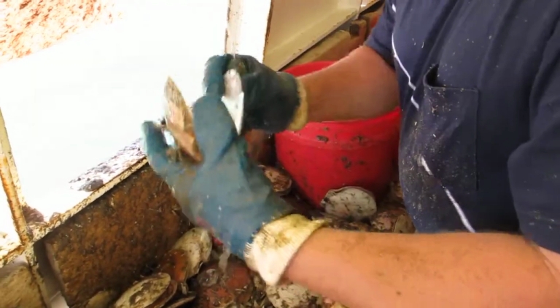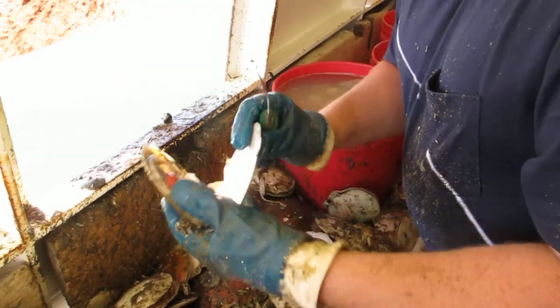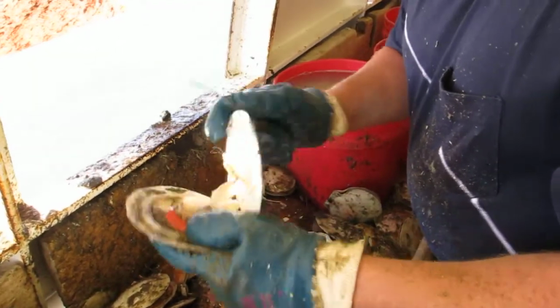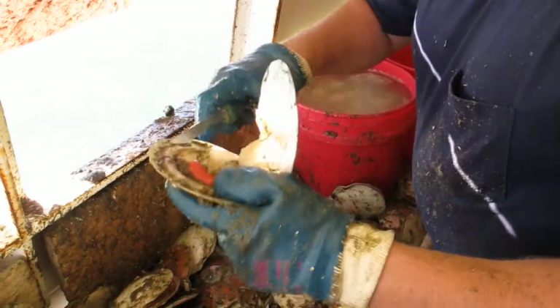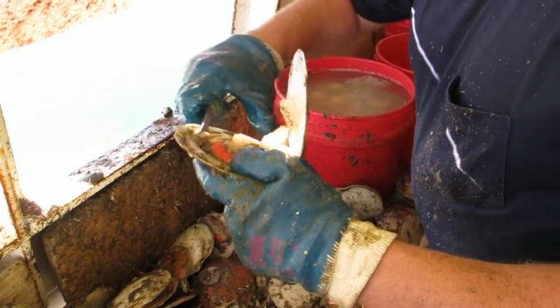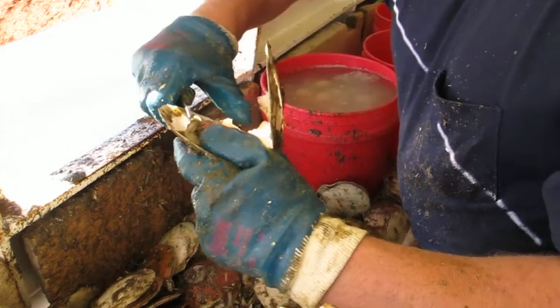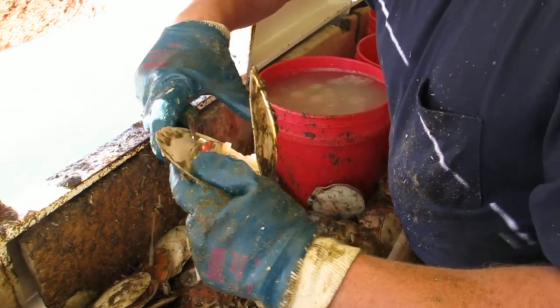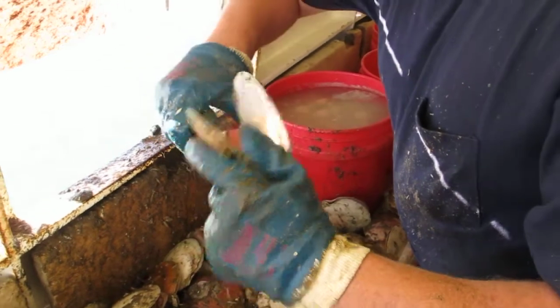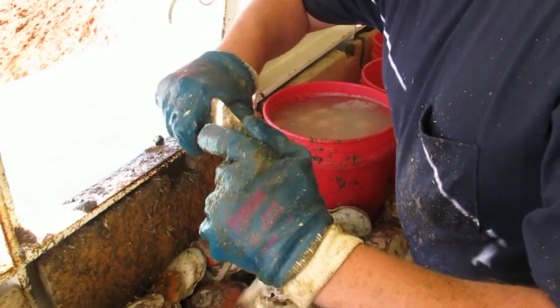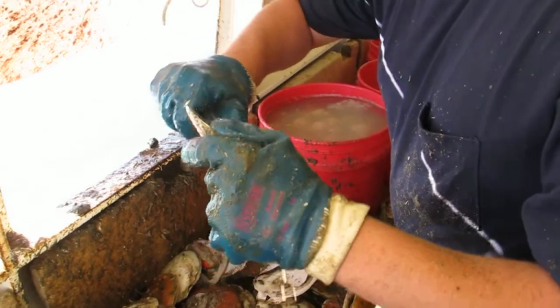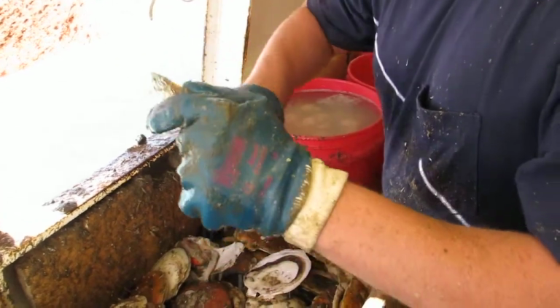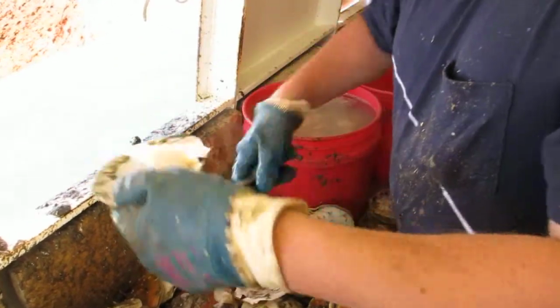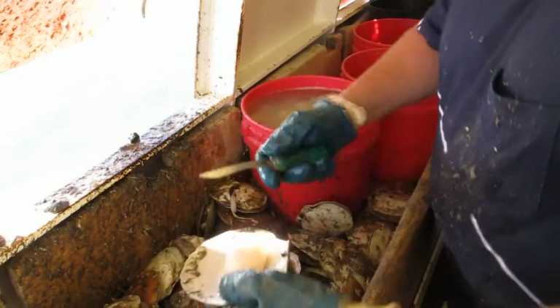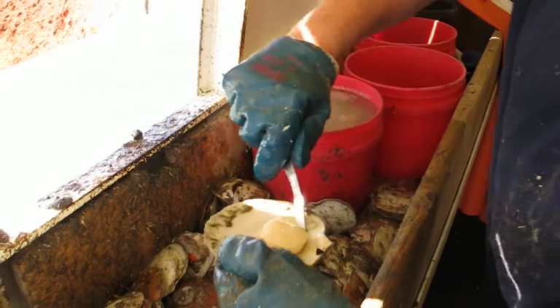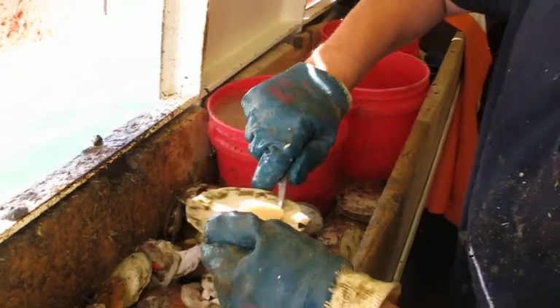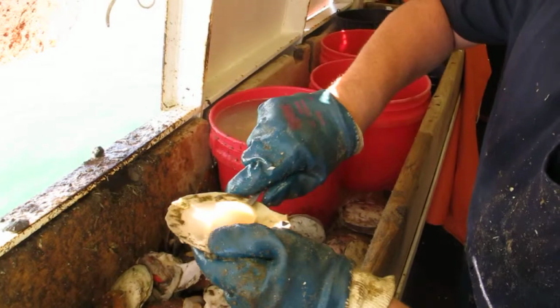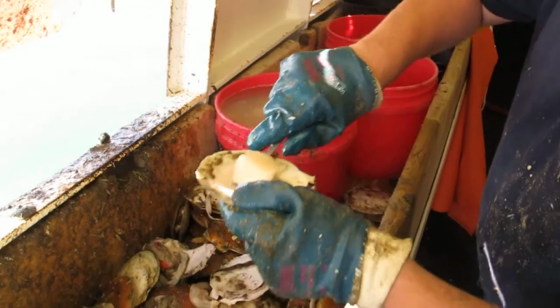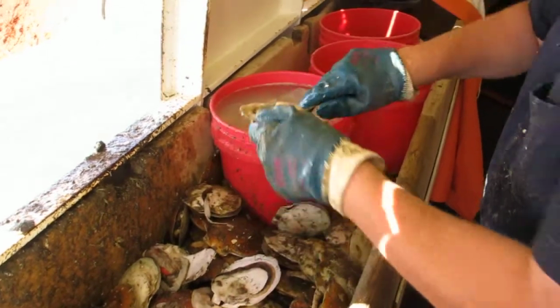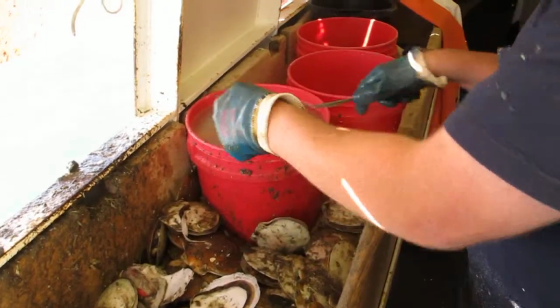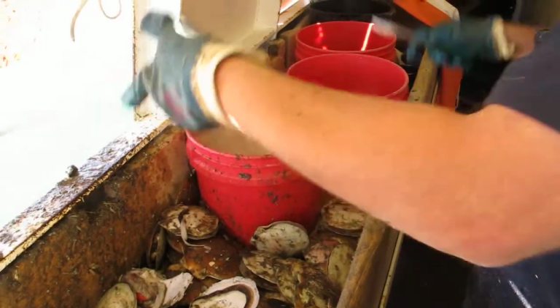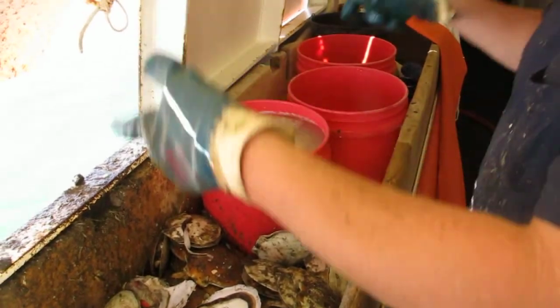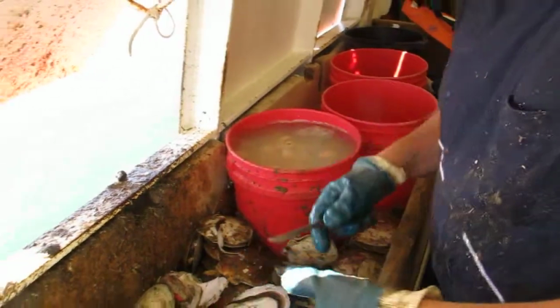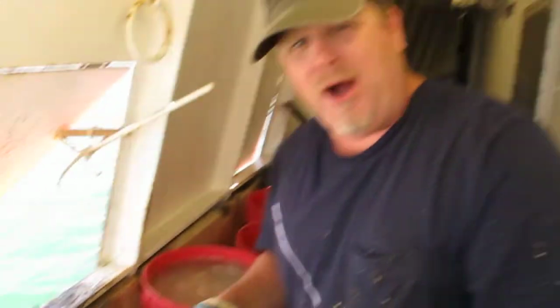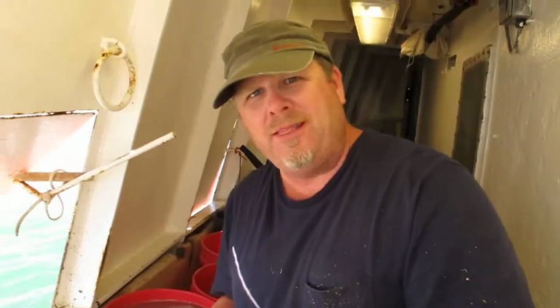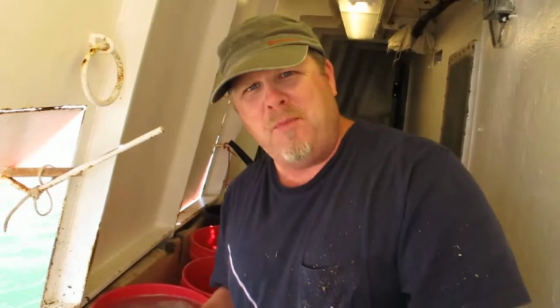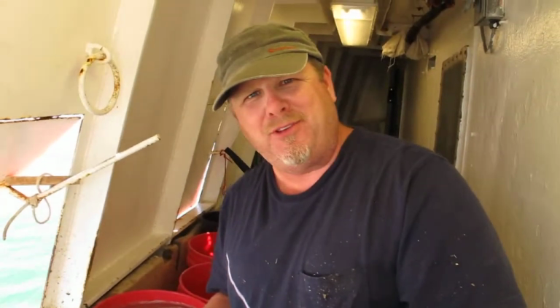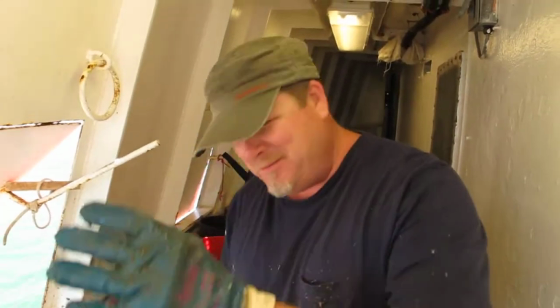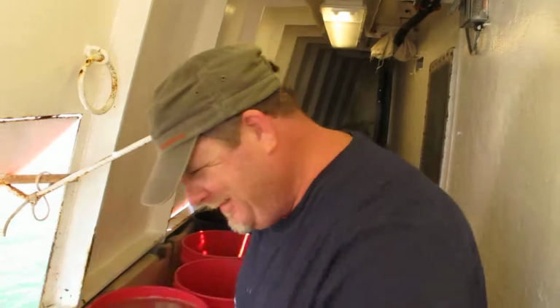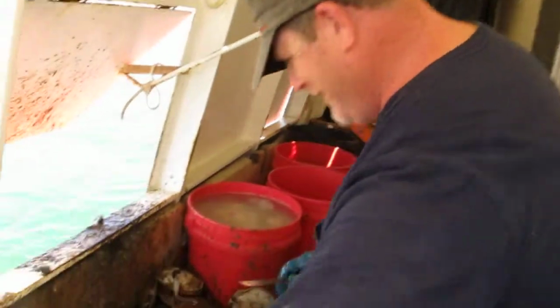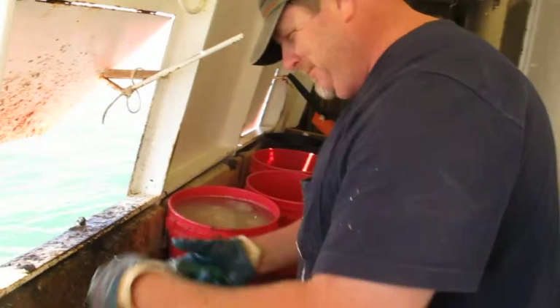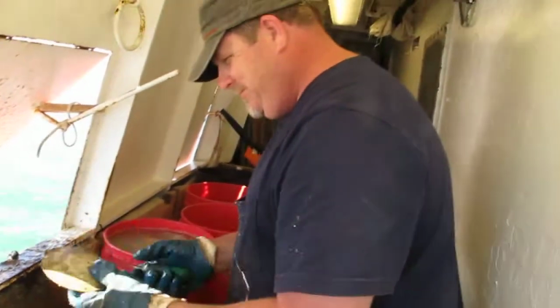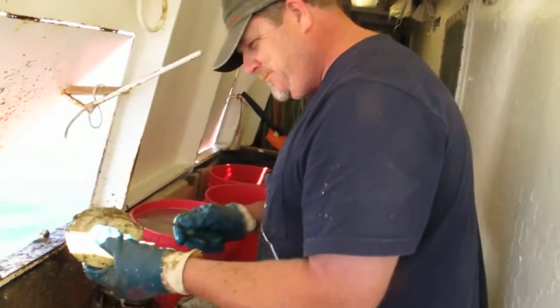Down. Grab that. Against the shell. Nice. Finish it up. There you go. Live from the Bering Sea. This is what we have.